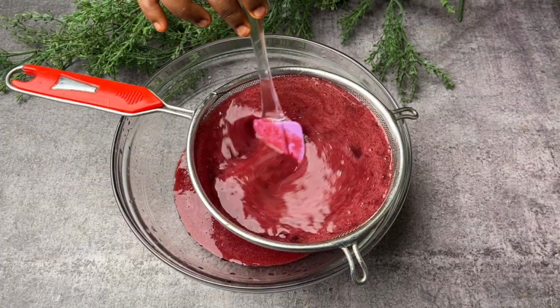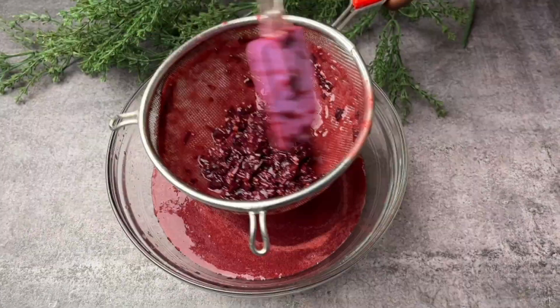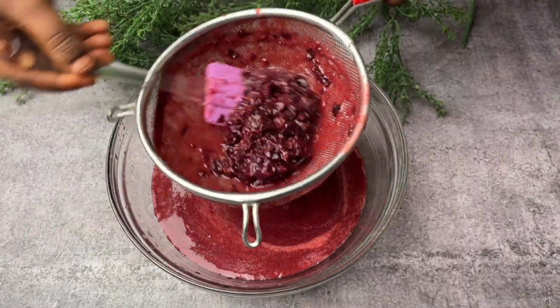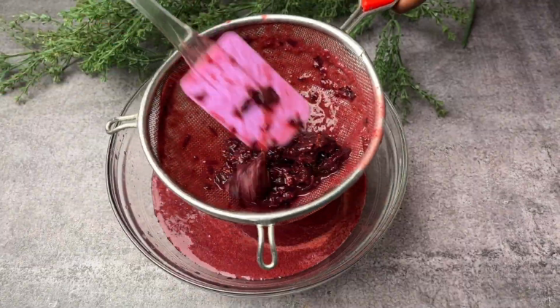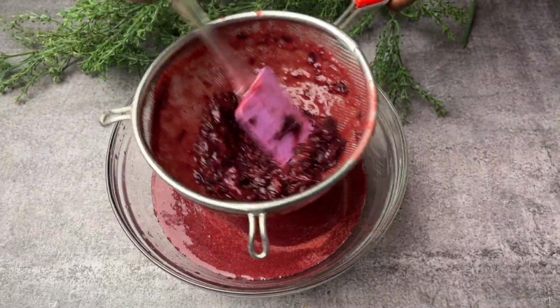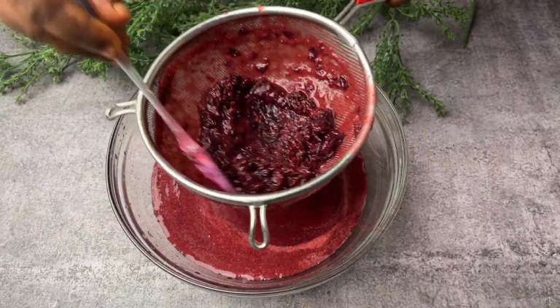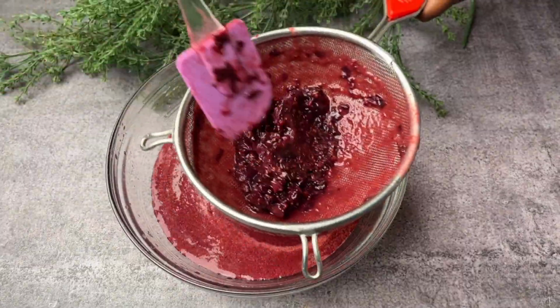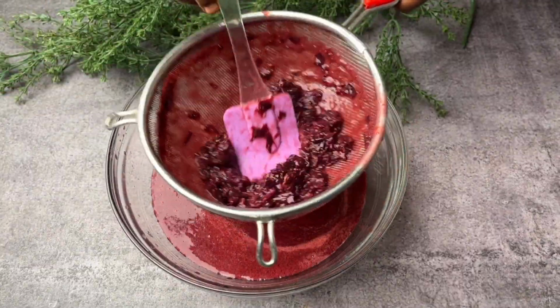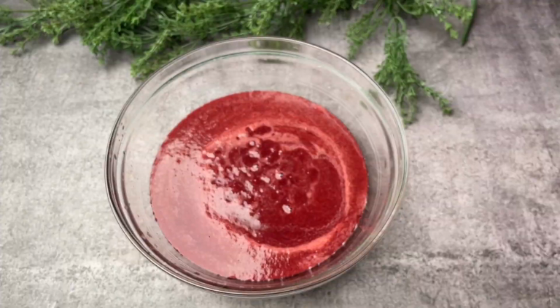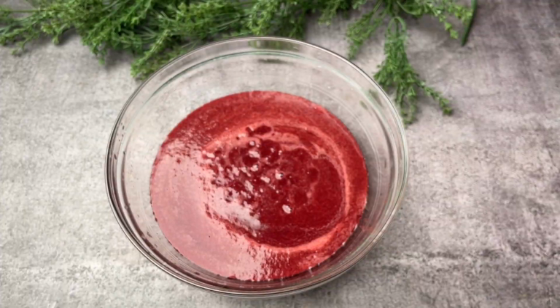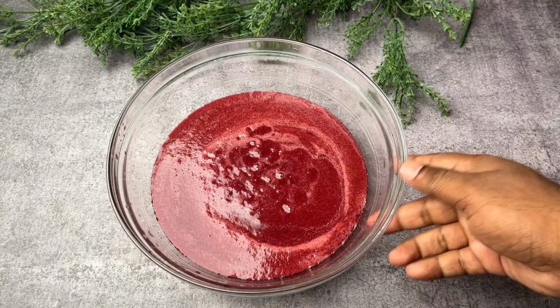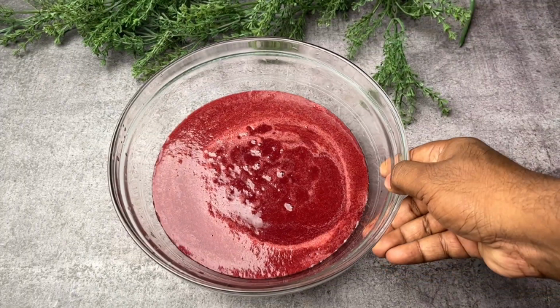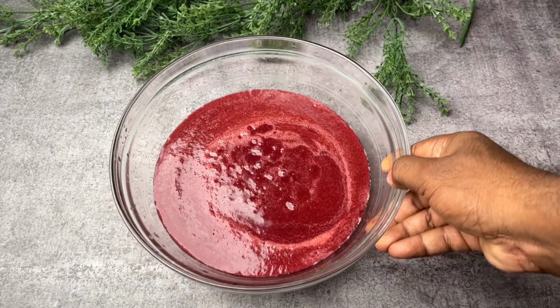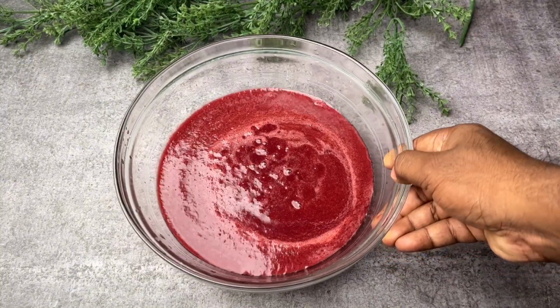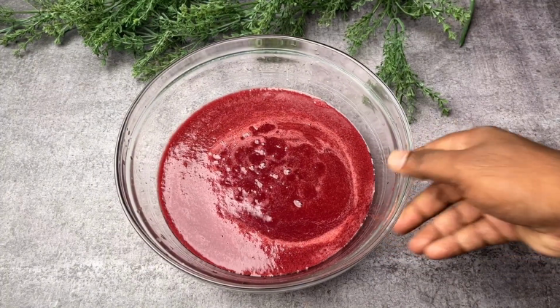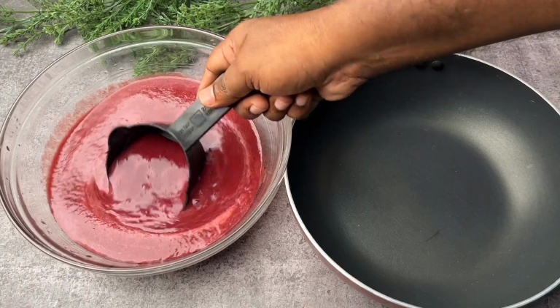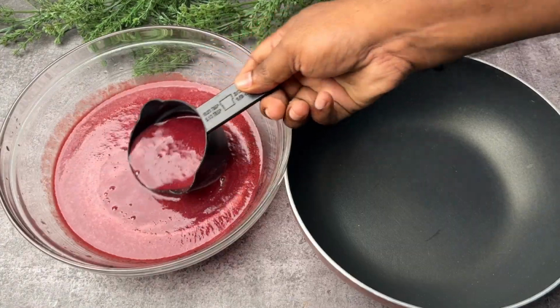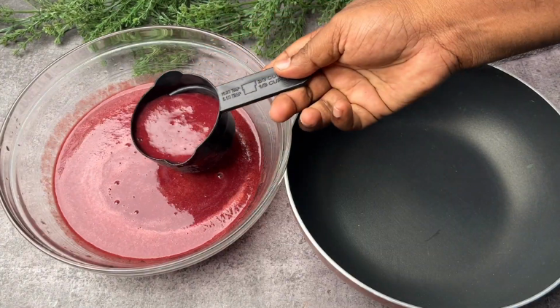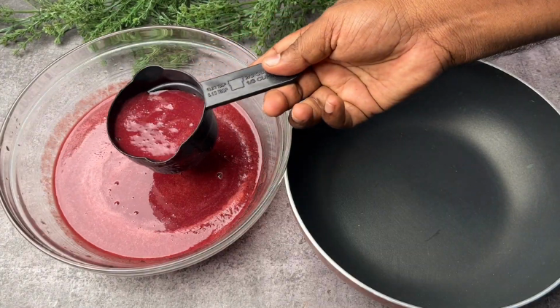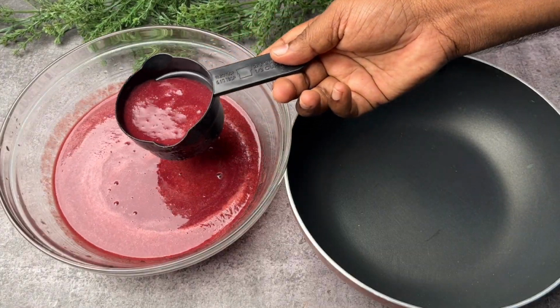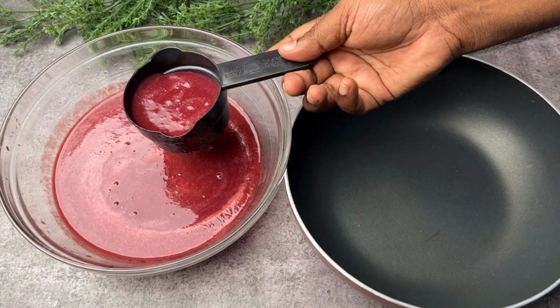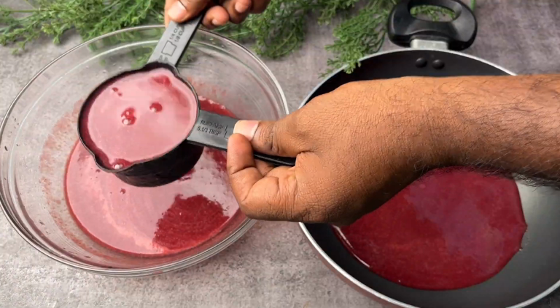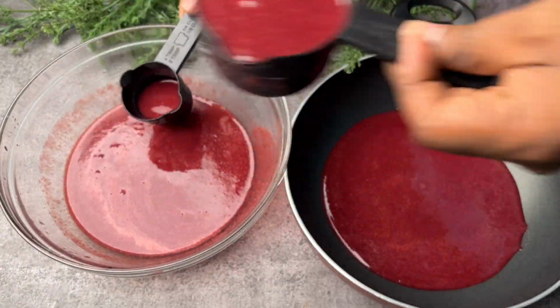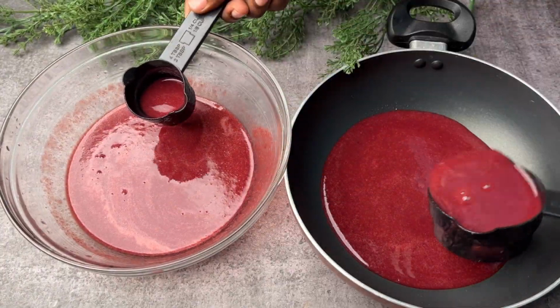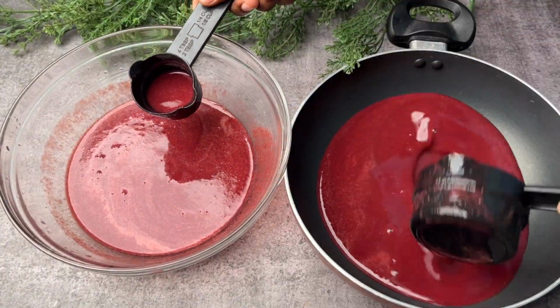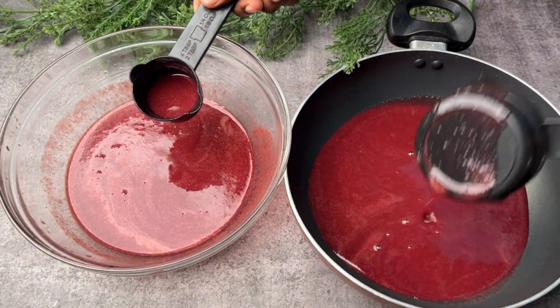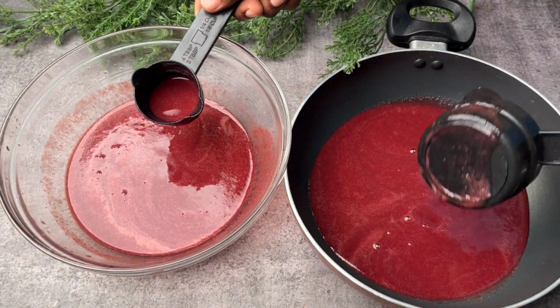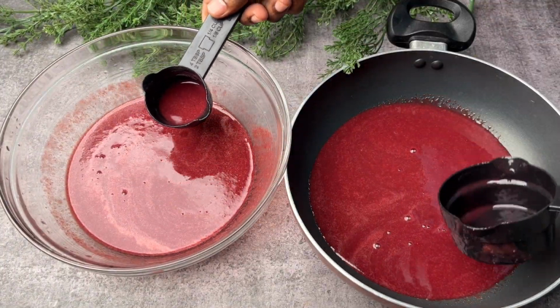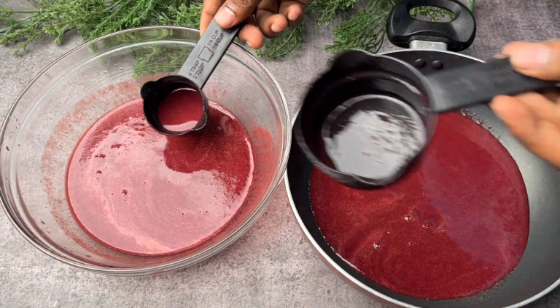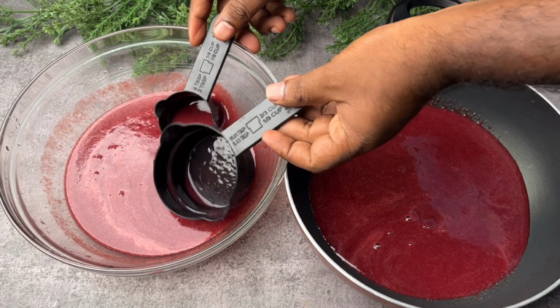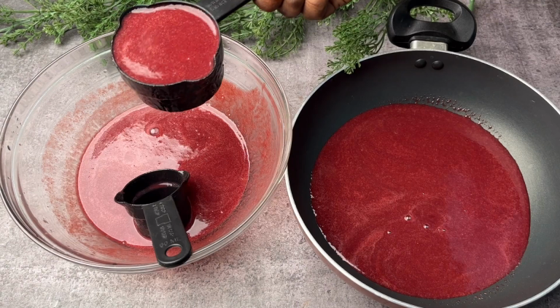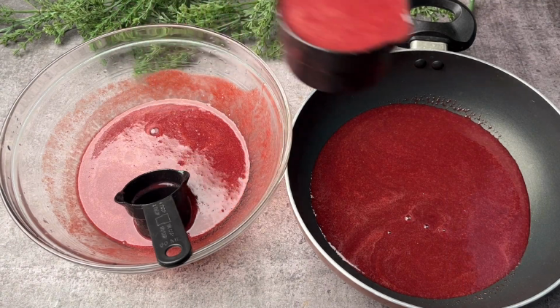Now take a bowl and place a sieve on top of it, then strain all the pulp and collect the juice into the bowl. Once you have collected the grape juice, take a pan and add the grape juice into it.